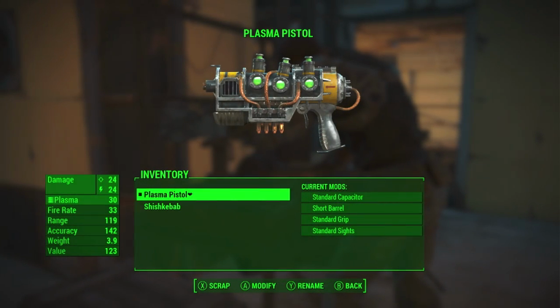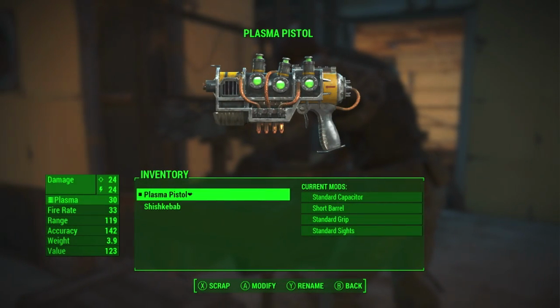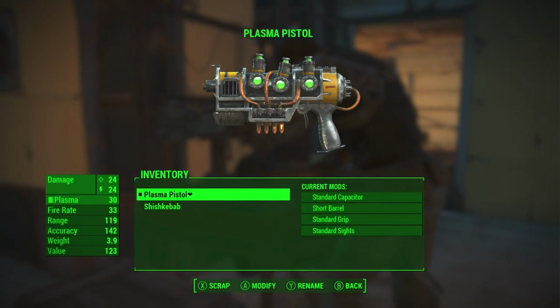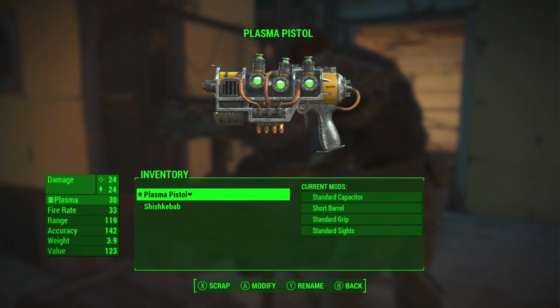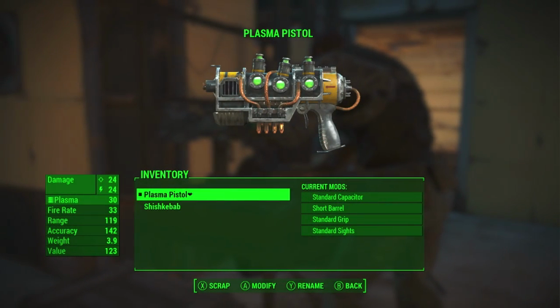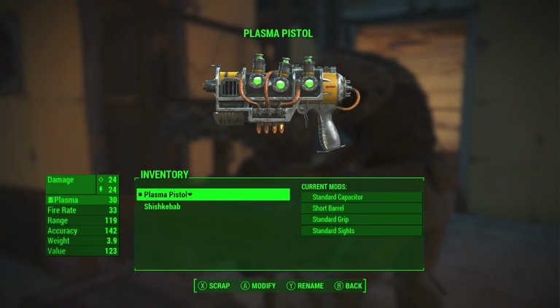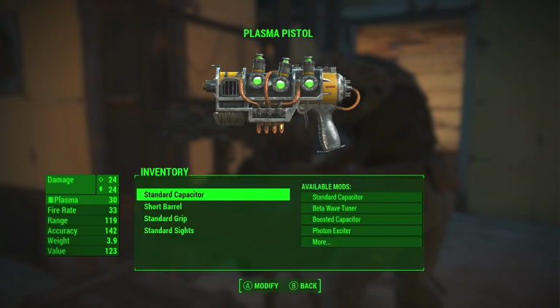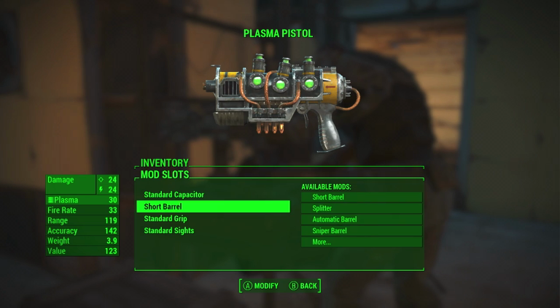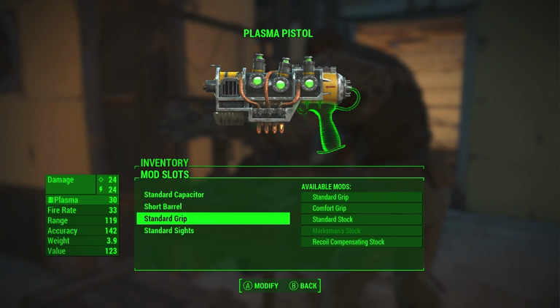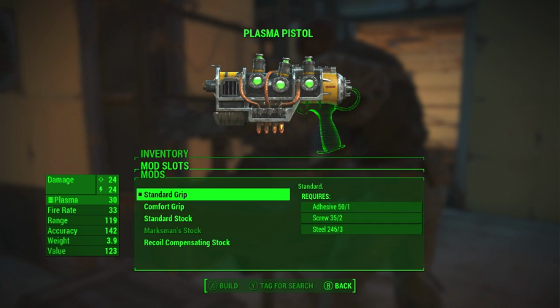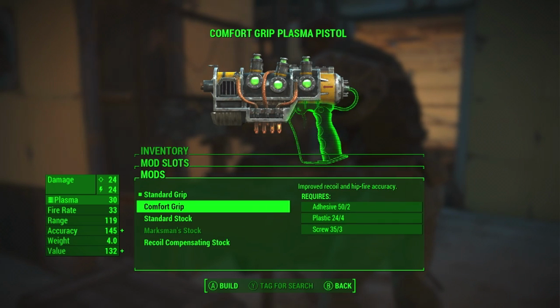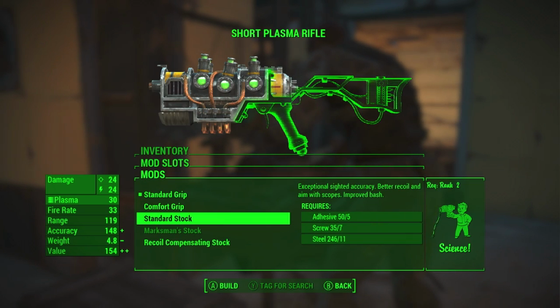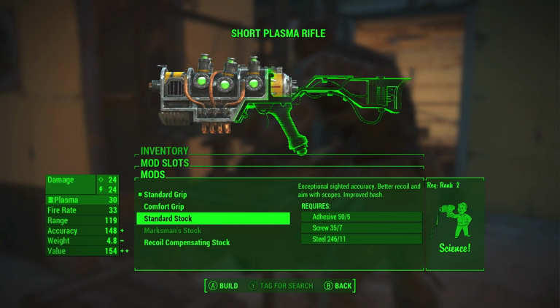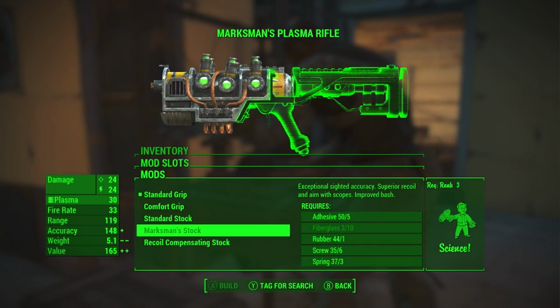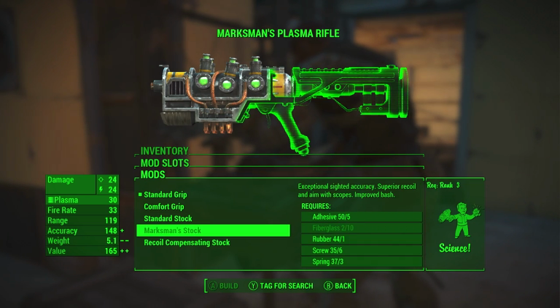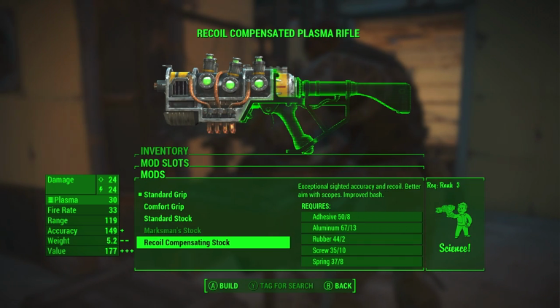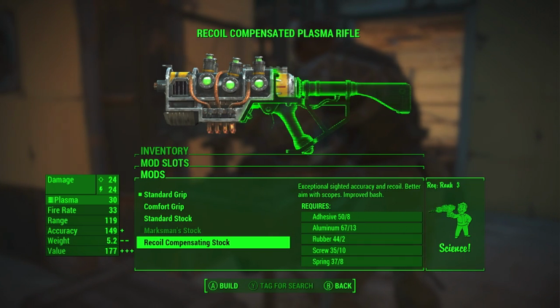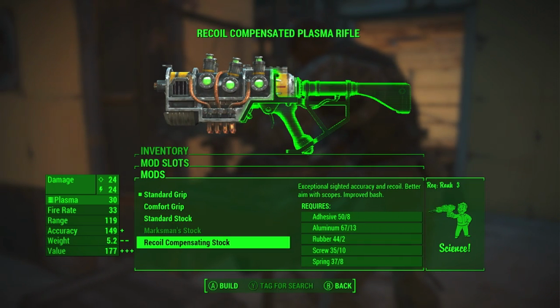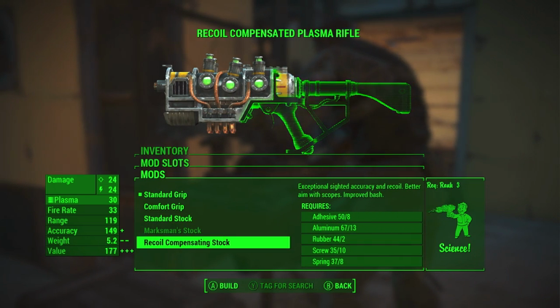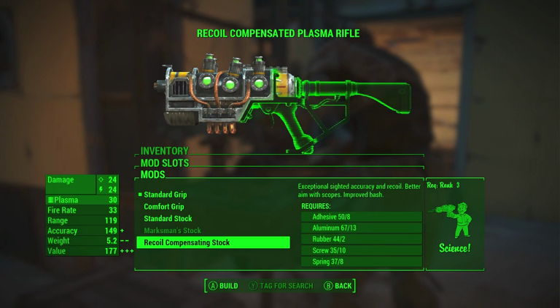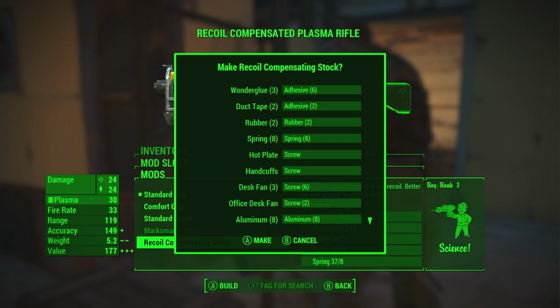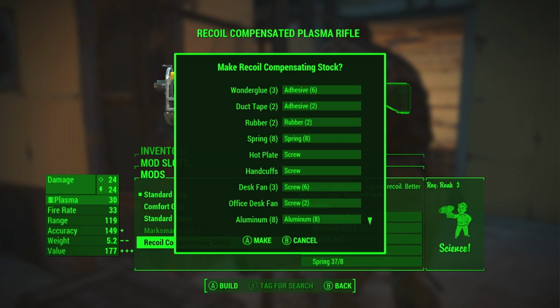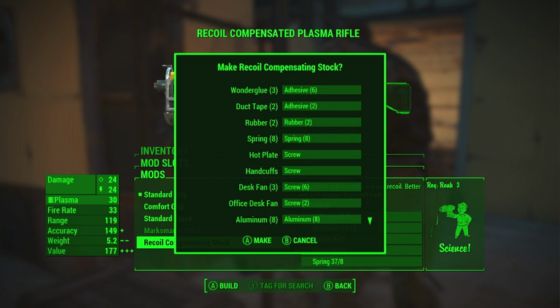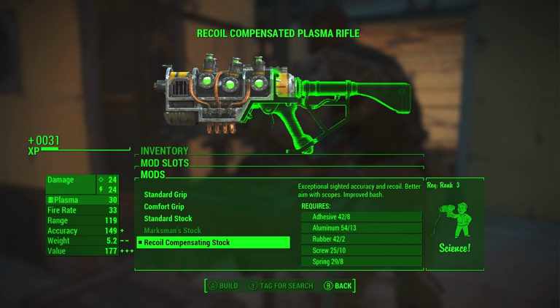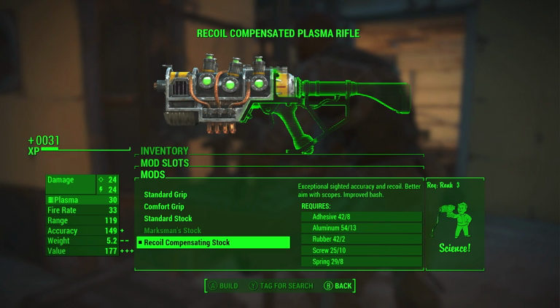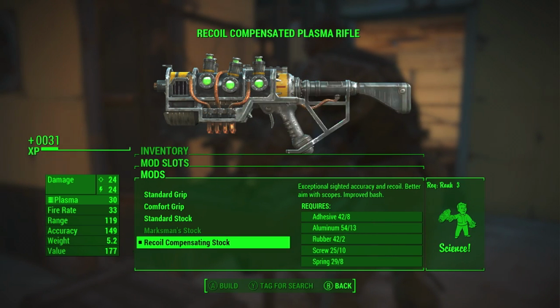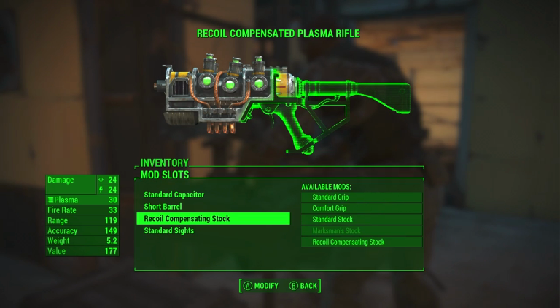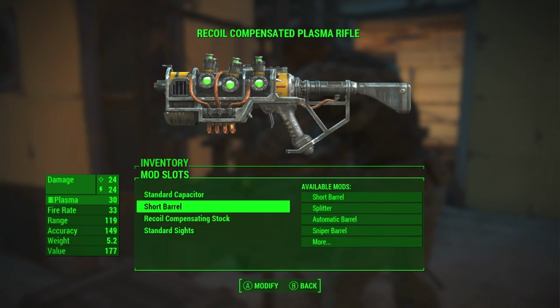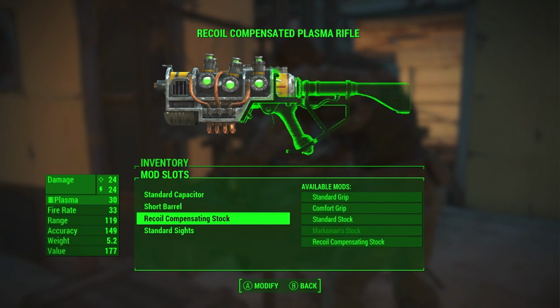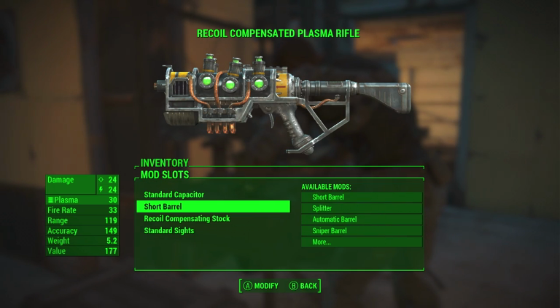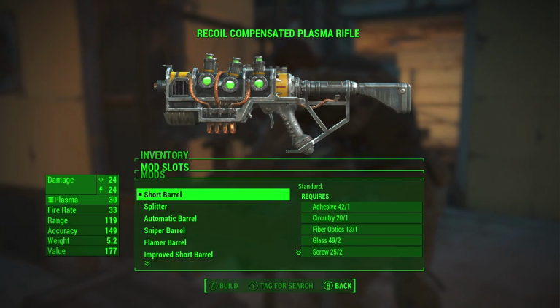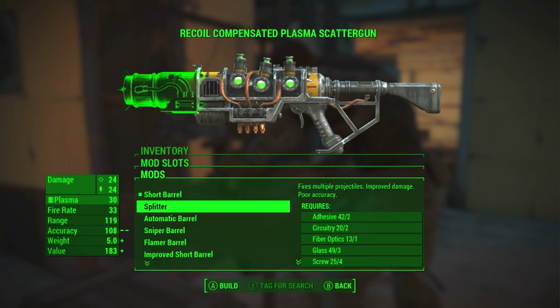First I'm going to turn this plasma pistol into a plasma rifle by attaching a stock to it. You can choose between the standard stock, the marking stock, or the recoil compensating stock. I'm going to choose the recoil compensating stock because it reduces the kick a lot, and in my opinion it makes the weapon a lot easier to use.